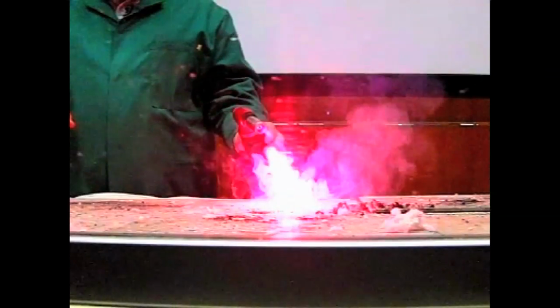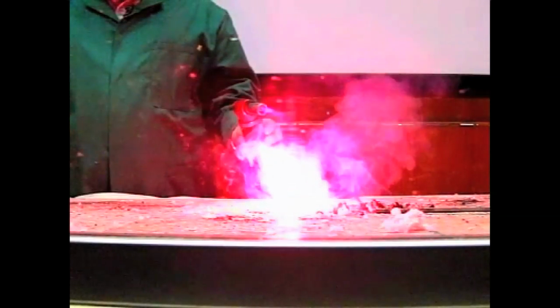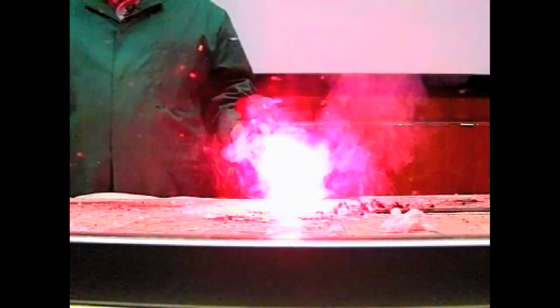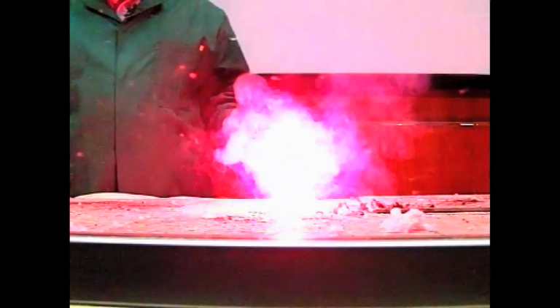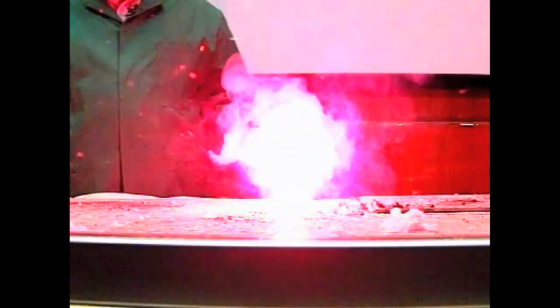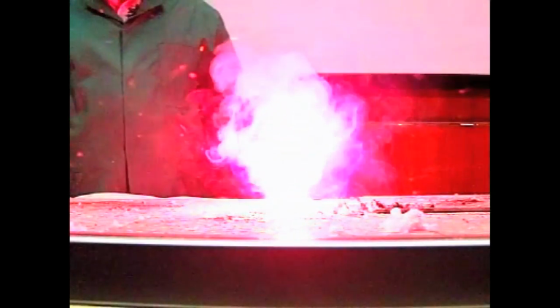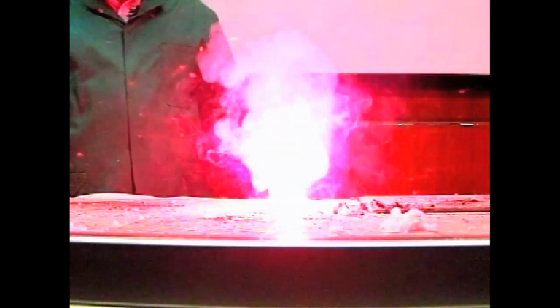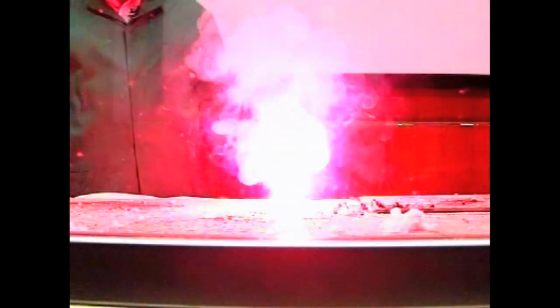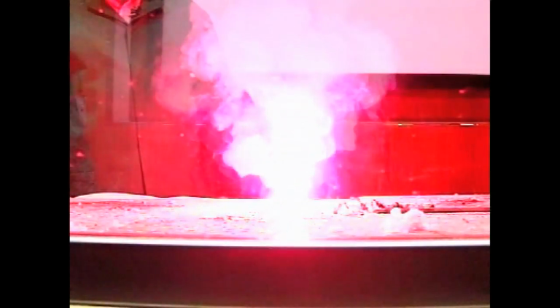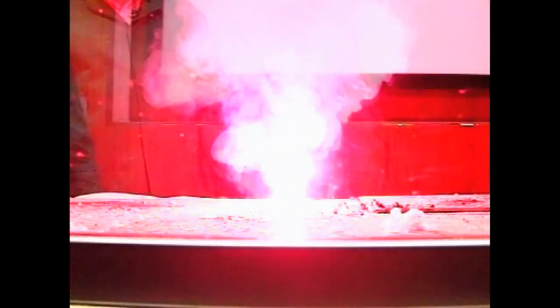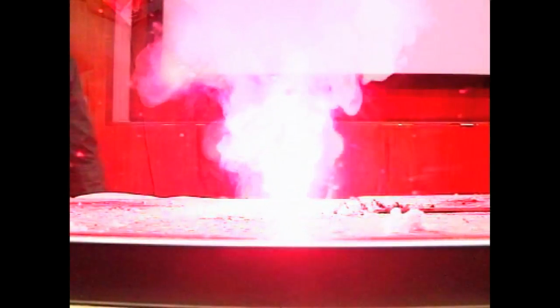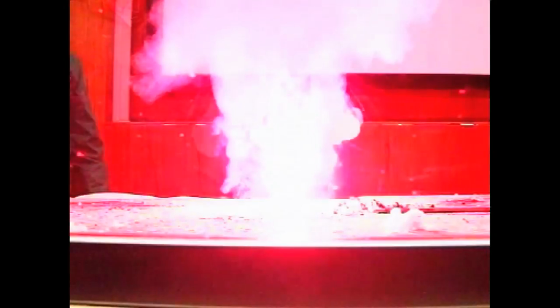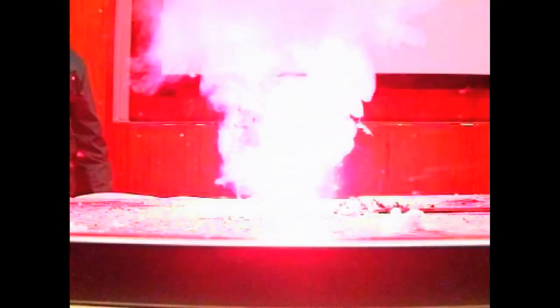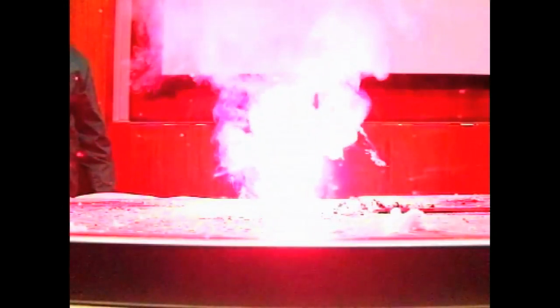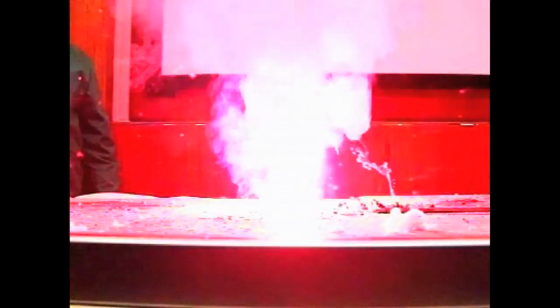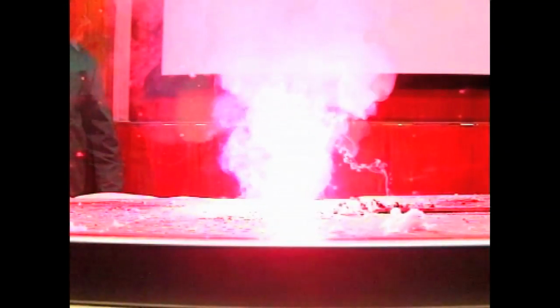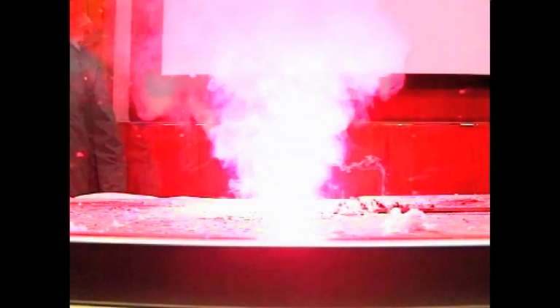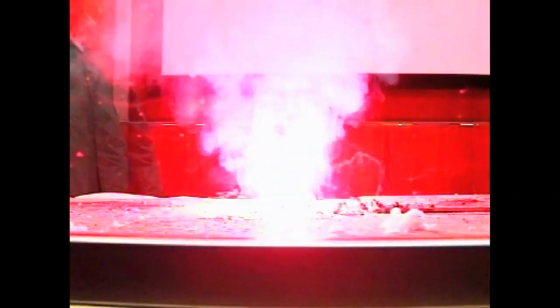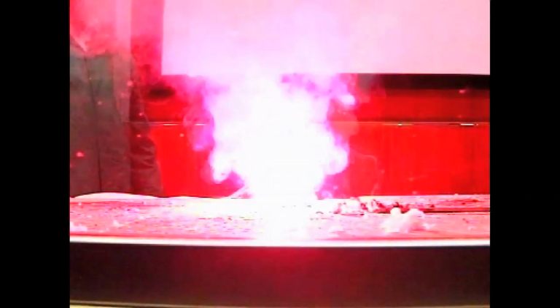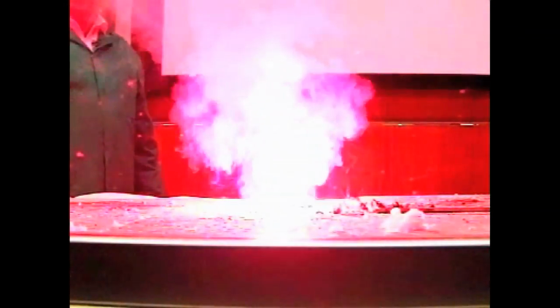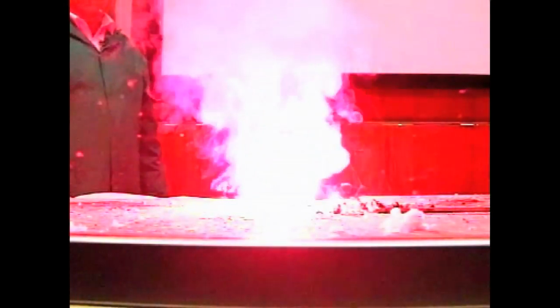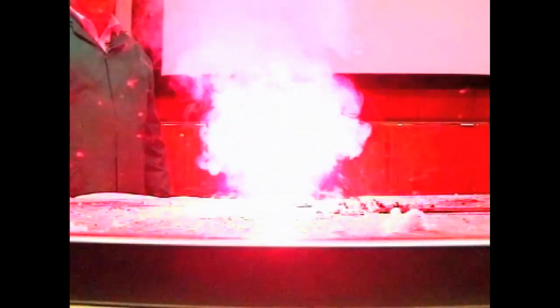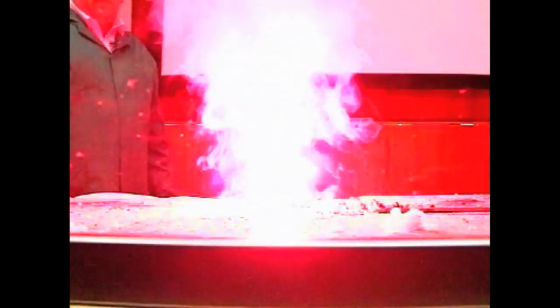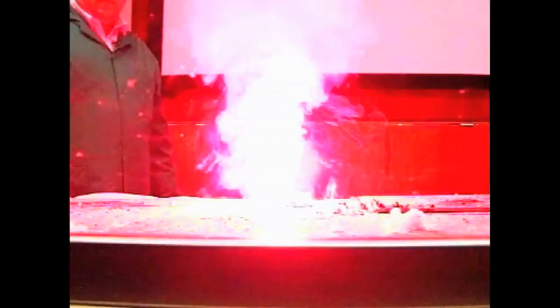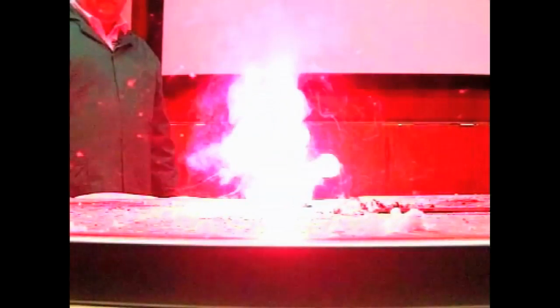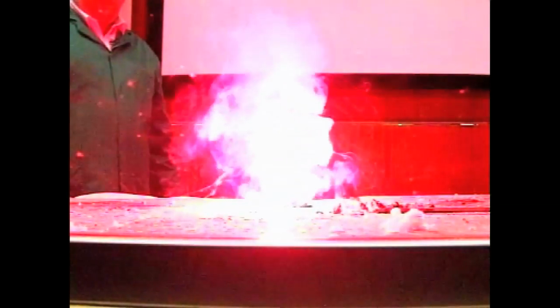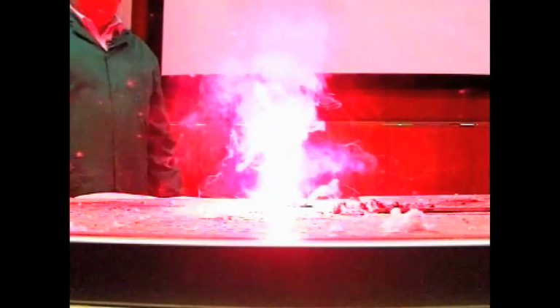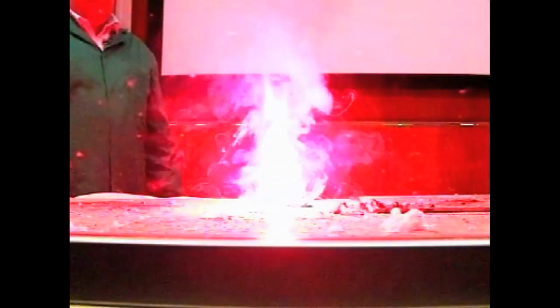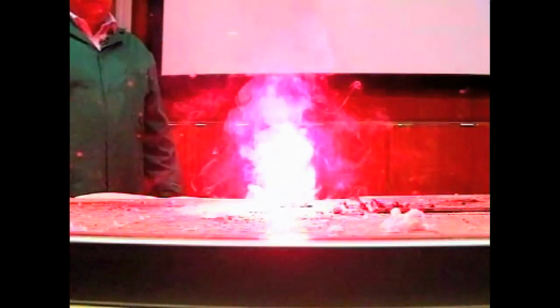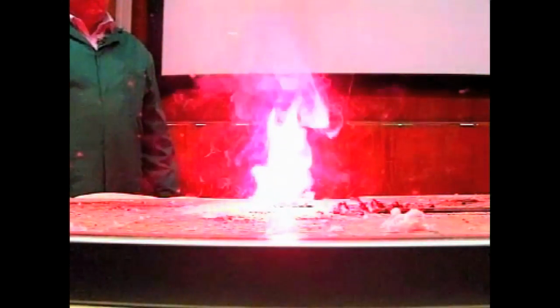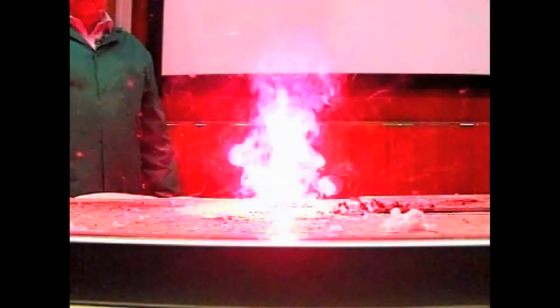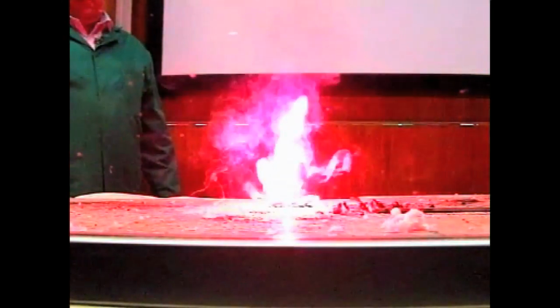Now all we need to do is add a little bit of energy. Wow, what a fantastic reaction! Really, really energetic - lots of energy coming out, lots of hot steam, lots of hot CO2, and importantly a lovely, lovely red colour from the strontium emission.